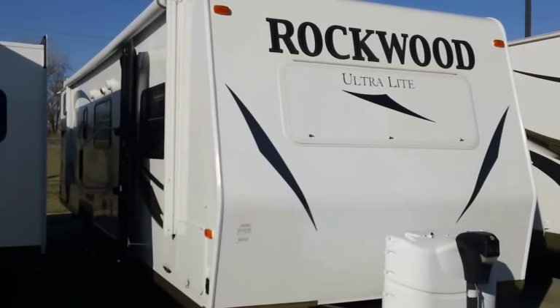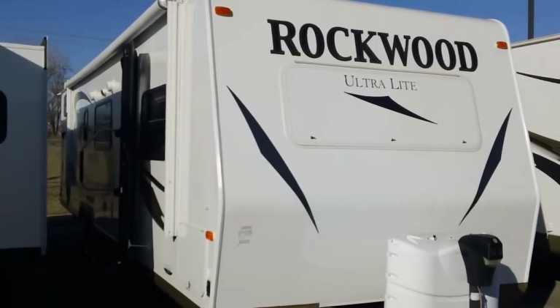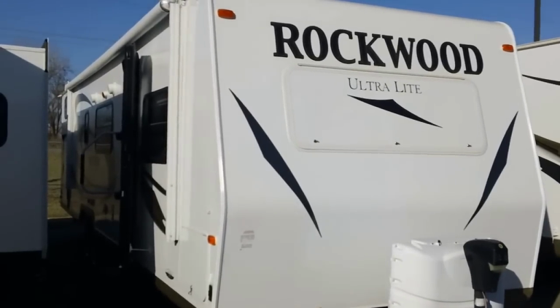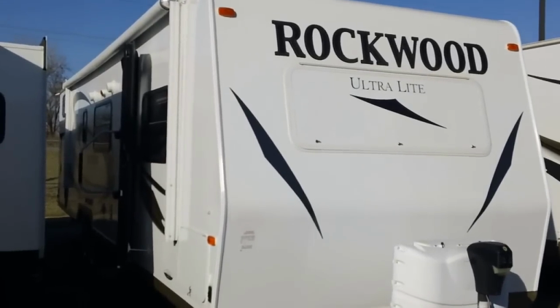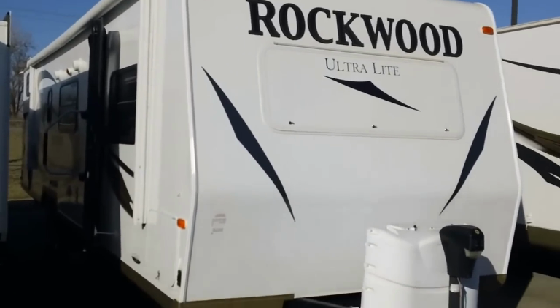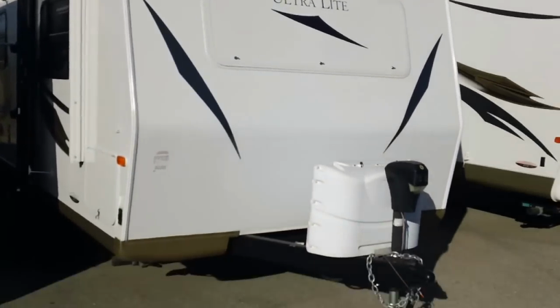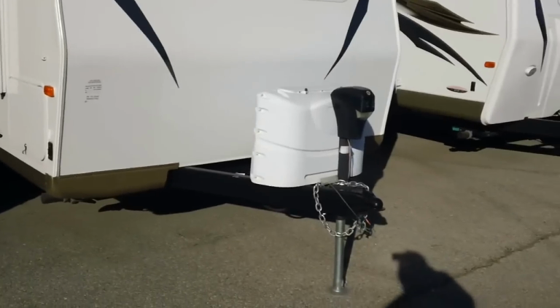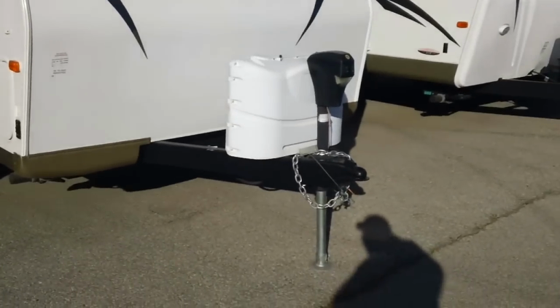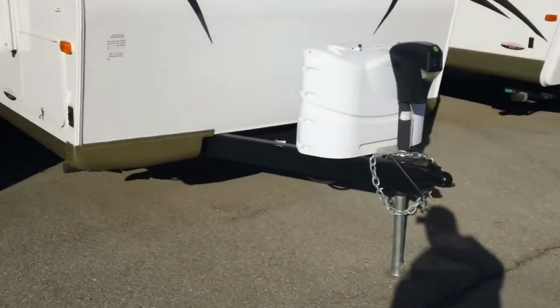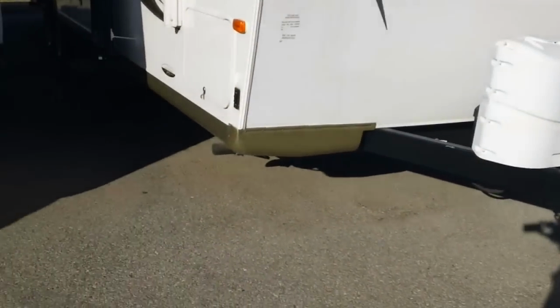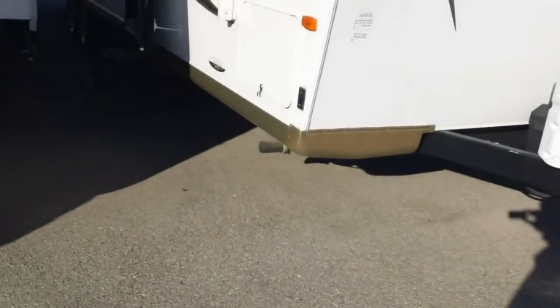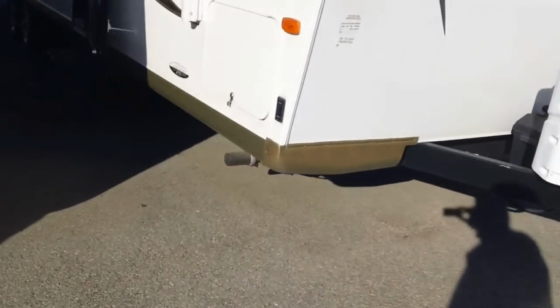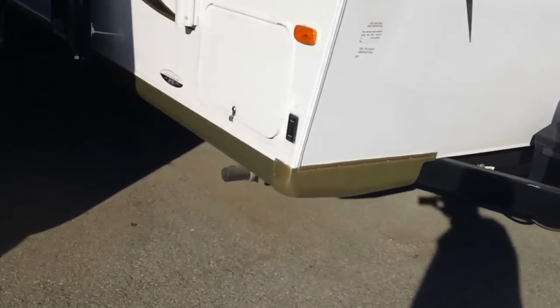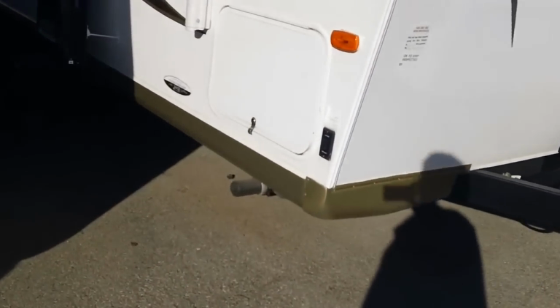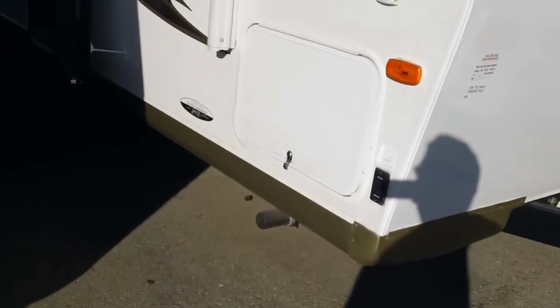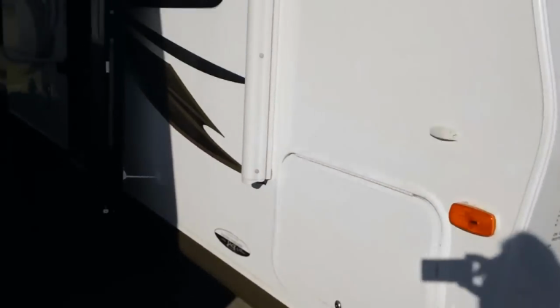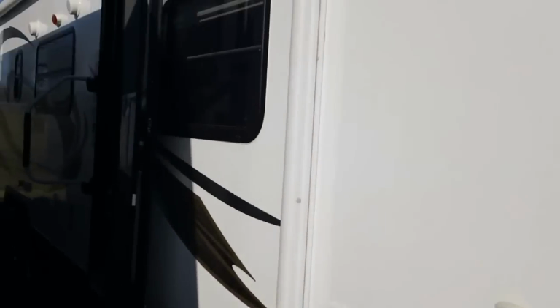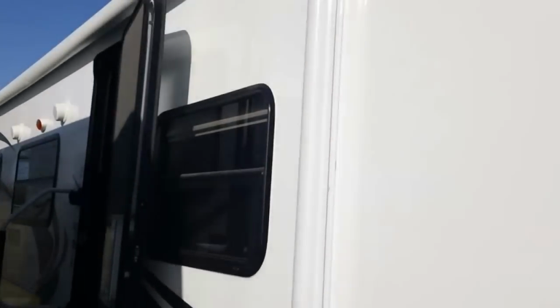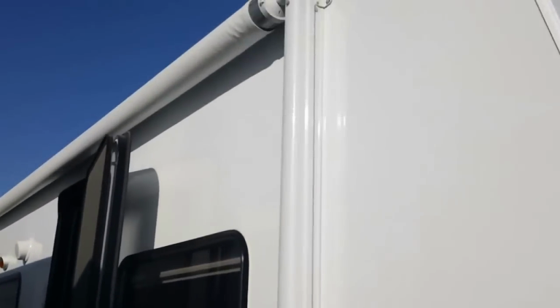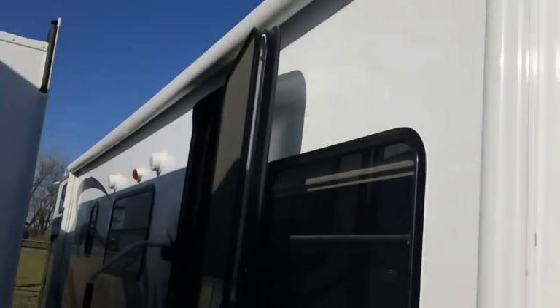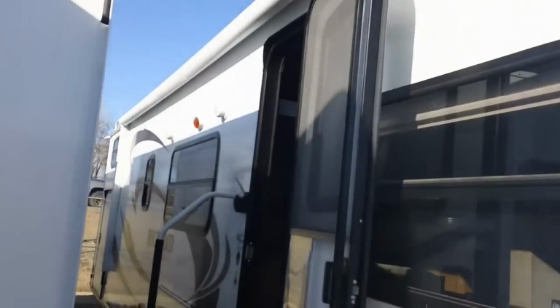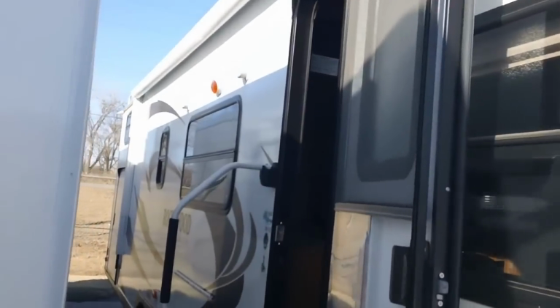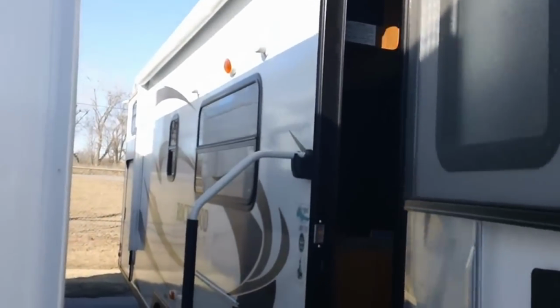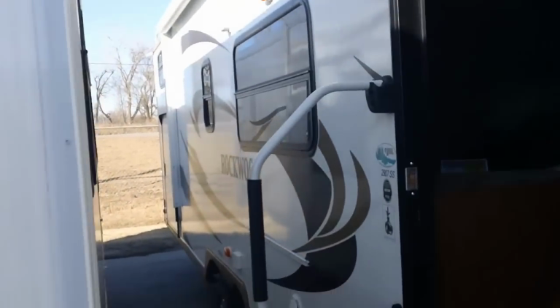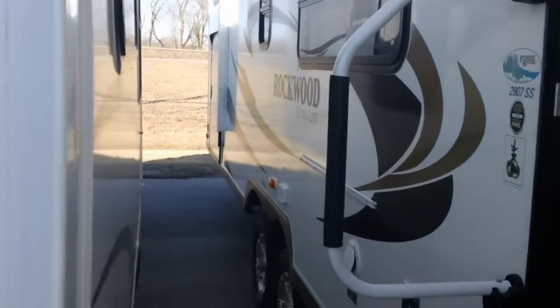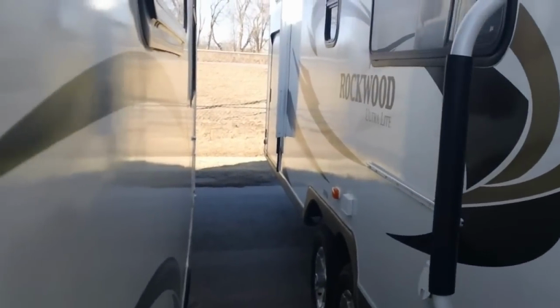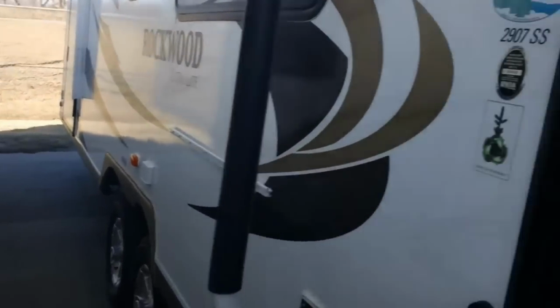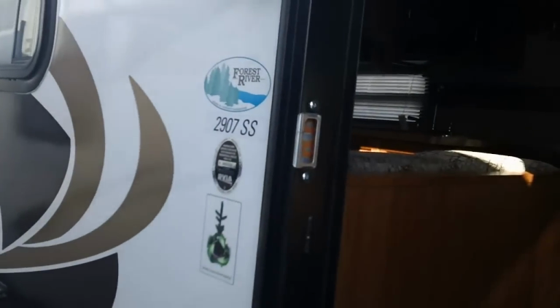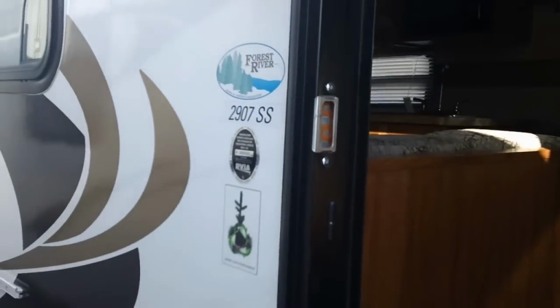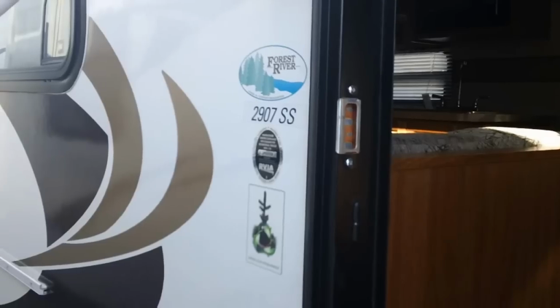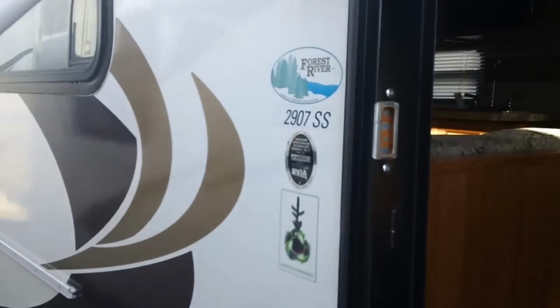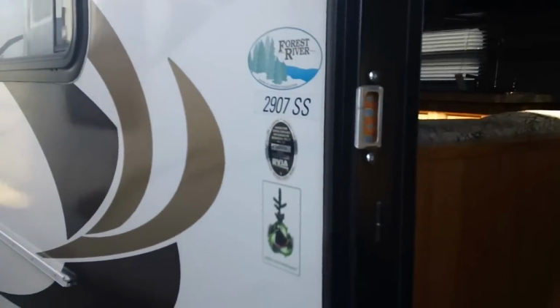I've got a Rockwood Ultralight here. It's got a power tongue jack, power stabilizer jacks on all four corners, a power awning, outside speakers, and a little bunk door back there. This is a 2907 SS.